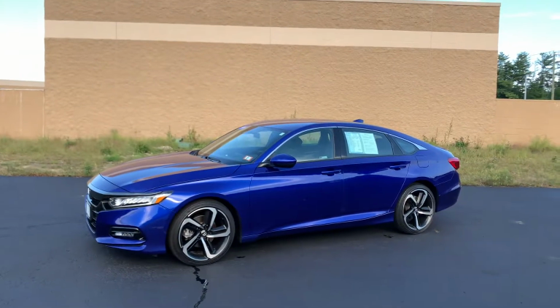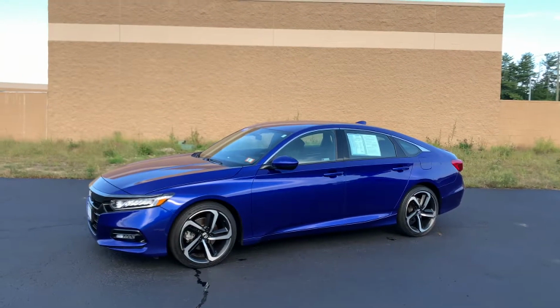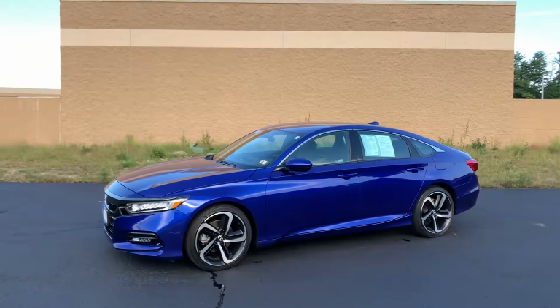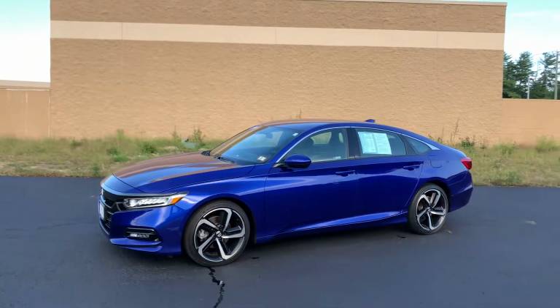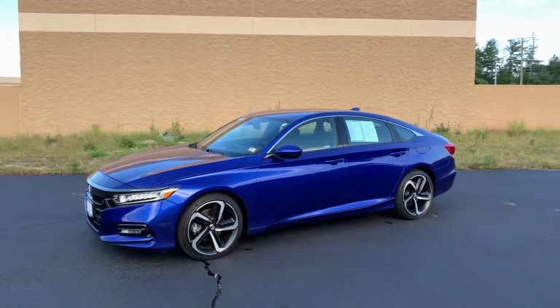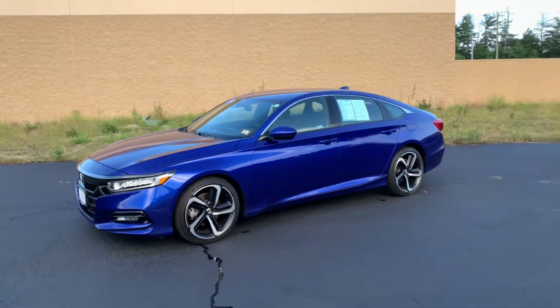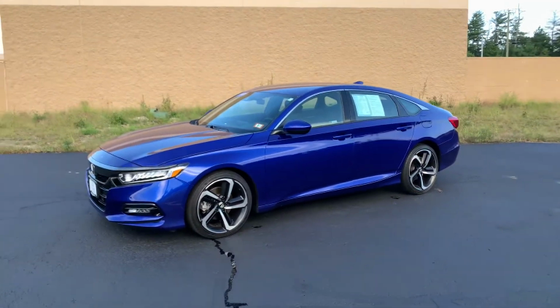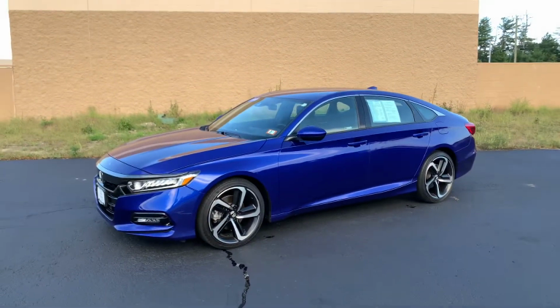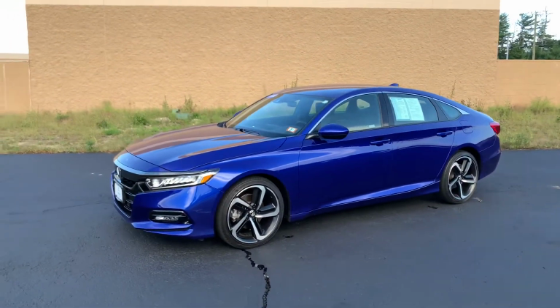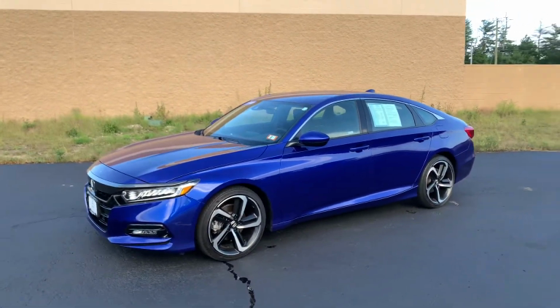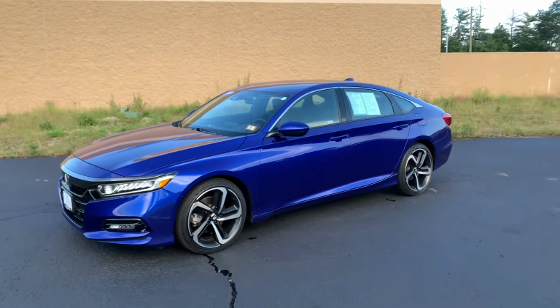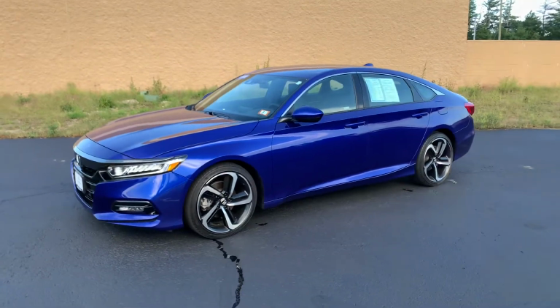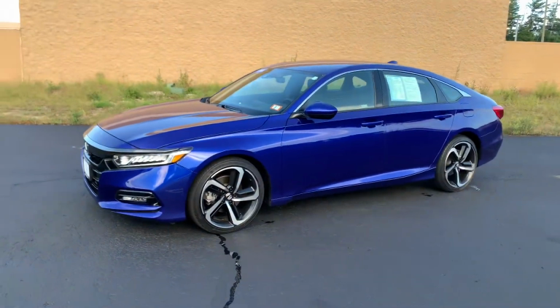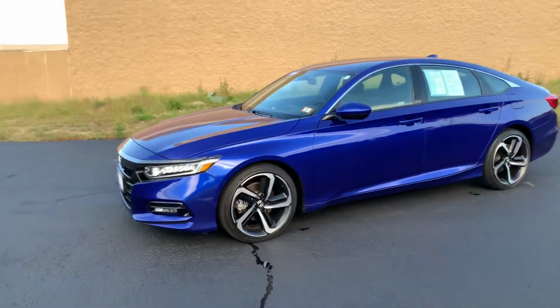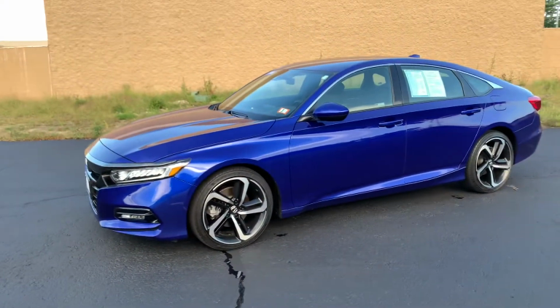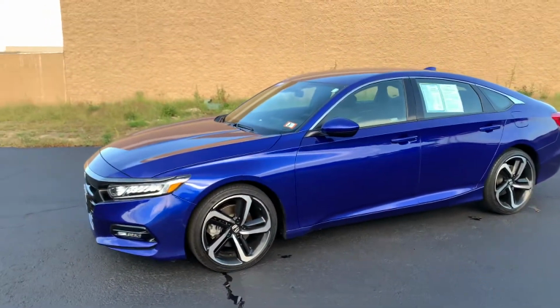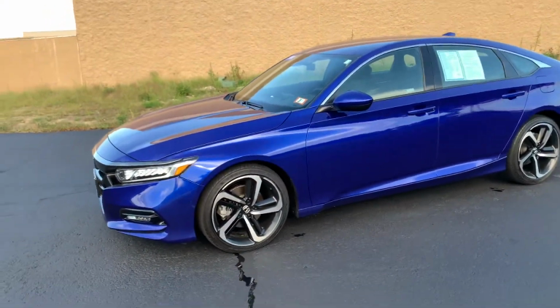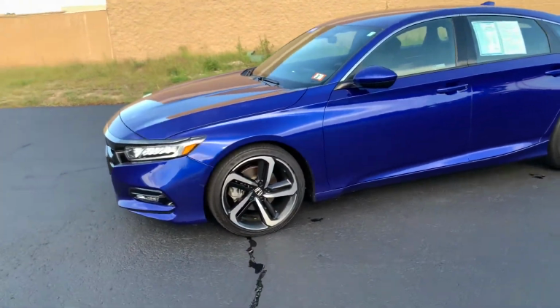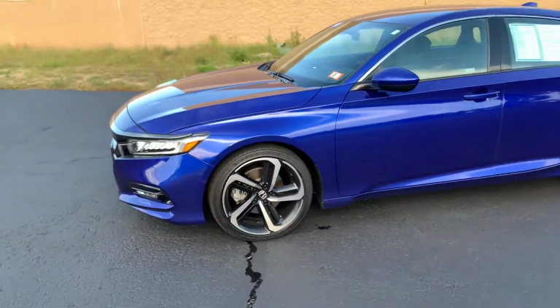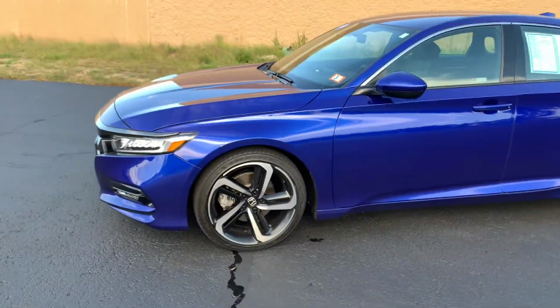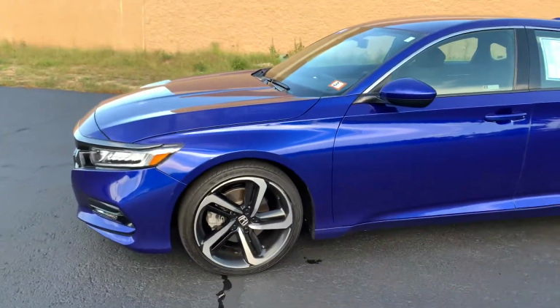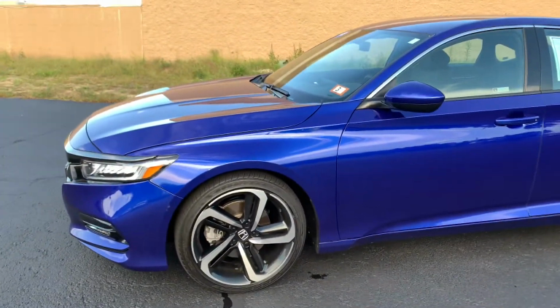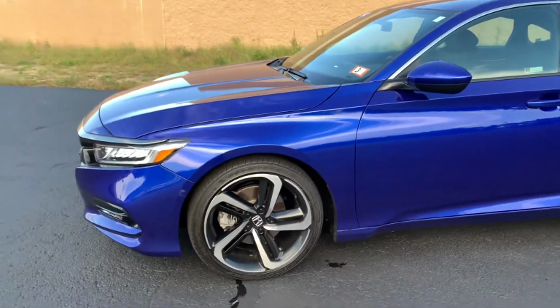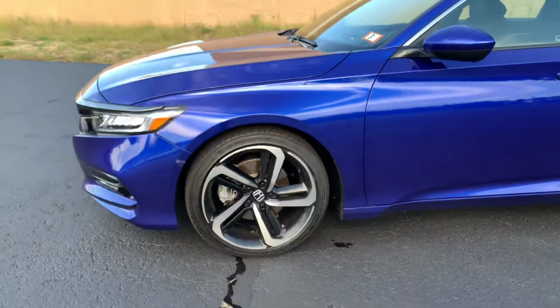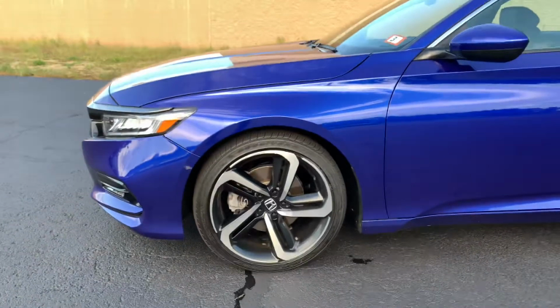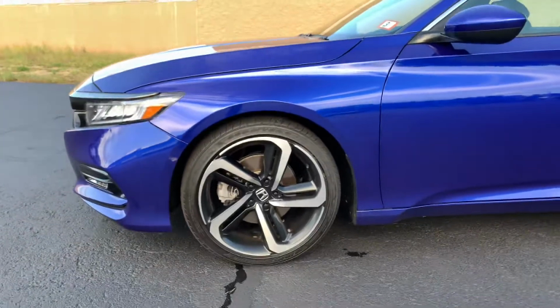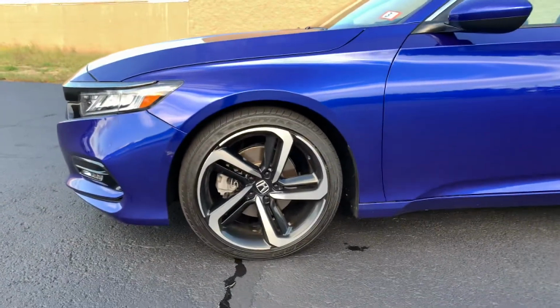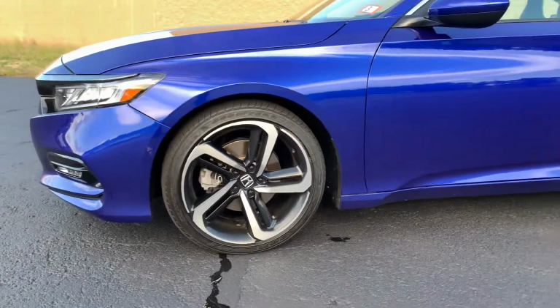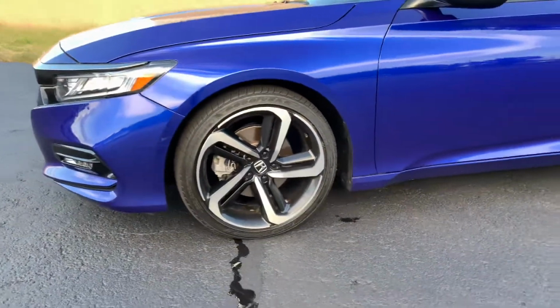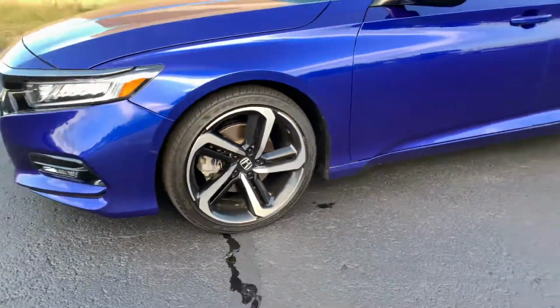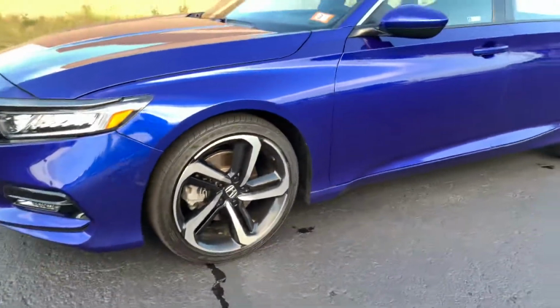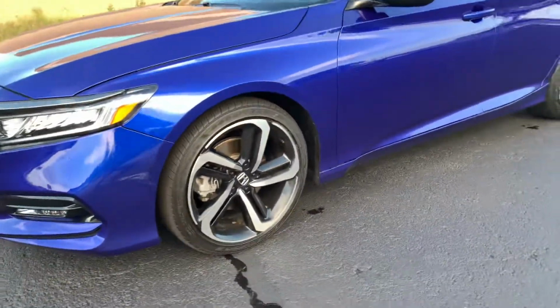Hello Eddie, this is Hazem here at AutoFair Honda in Manchester, and this is the 2020 Honda Accord Sport. It is wrapped in a beautiful AGM blue, fitted with 19-inch machine-finished alloy wheels with black inserts.